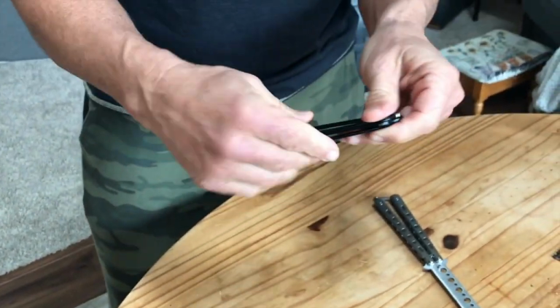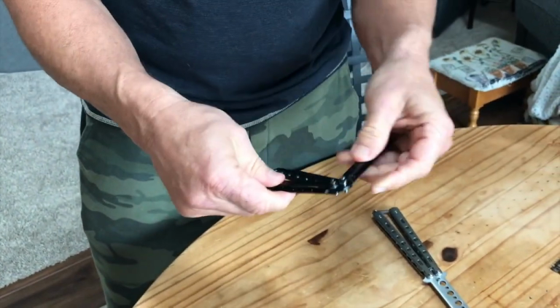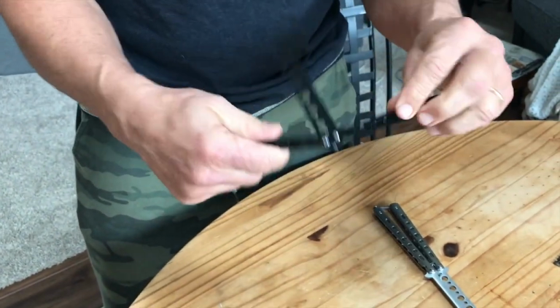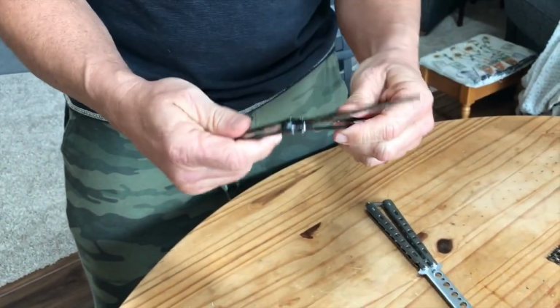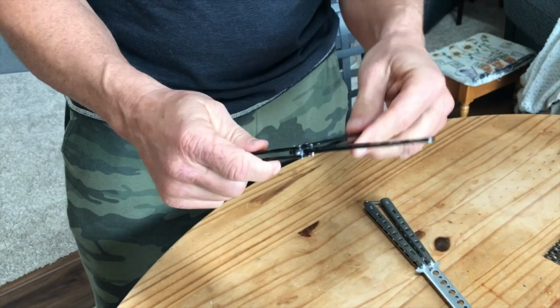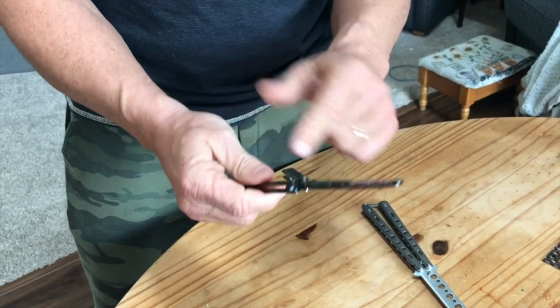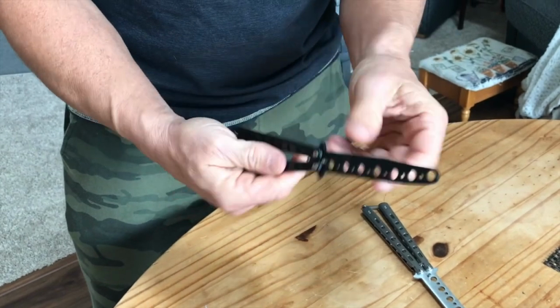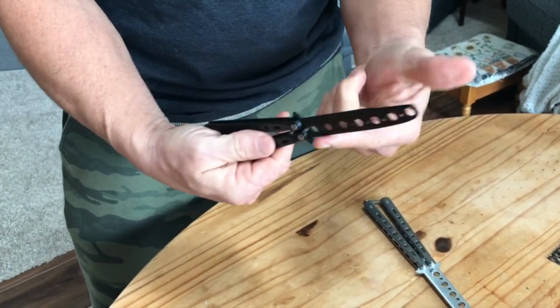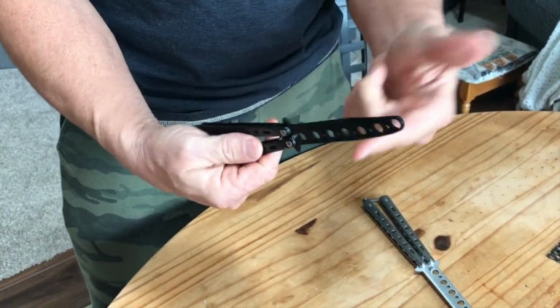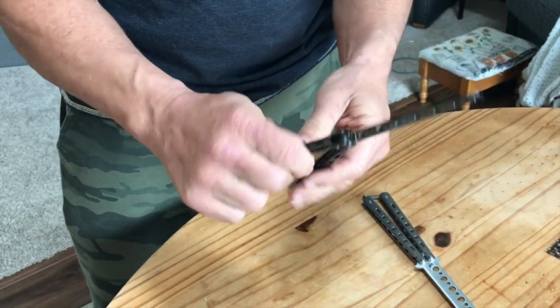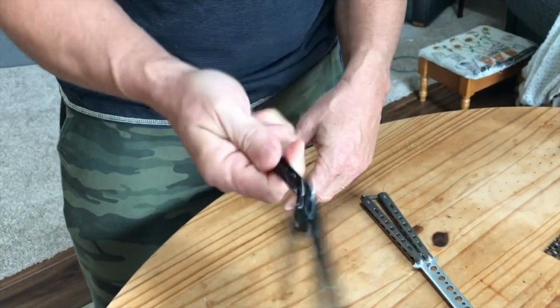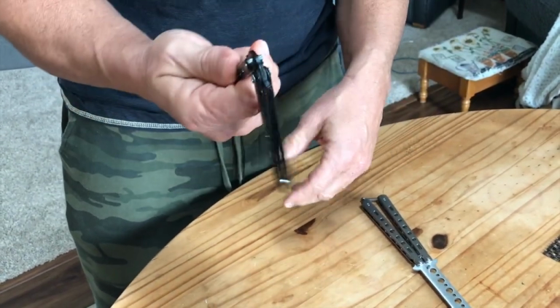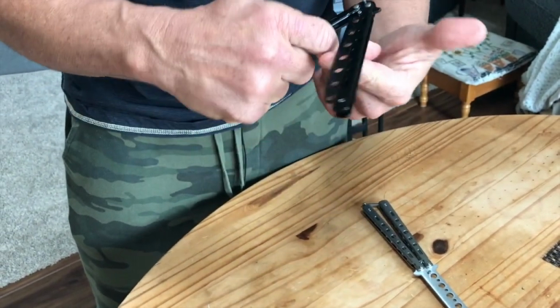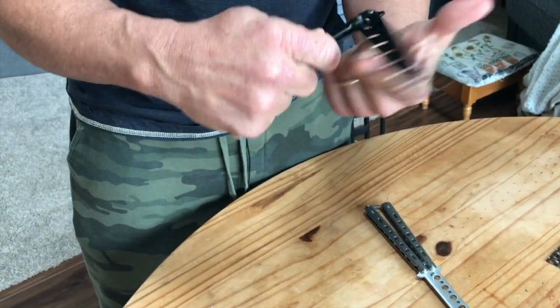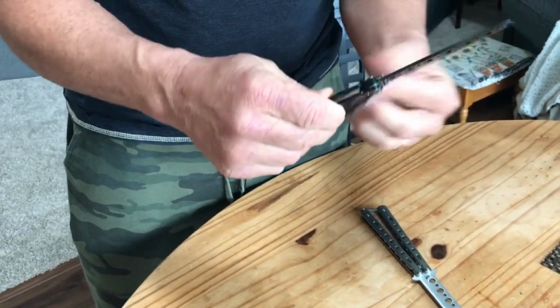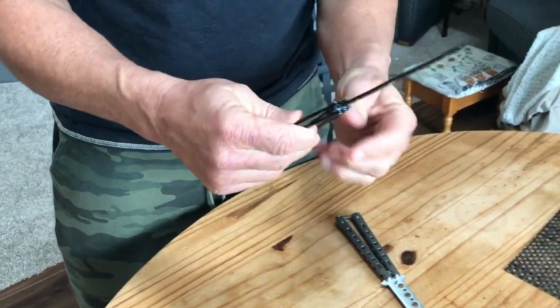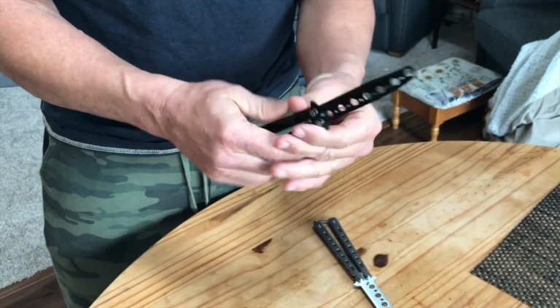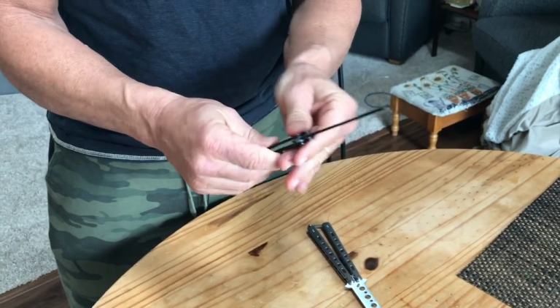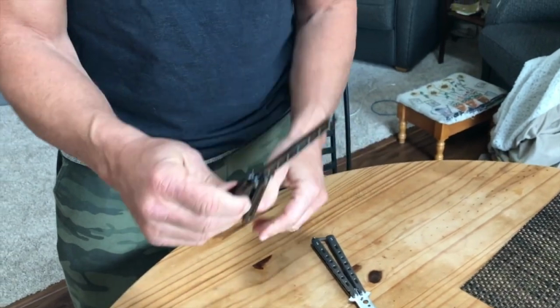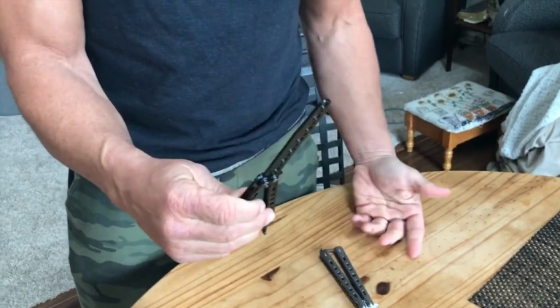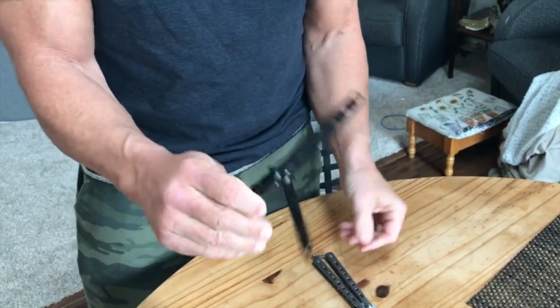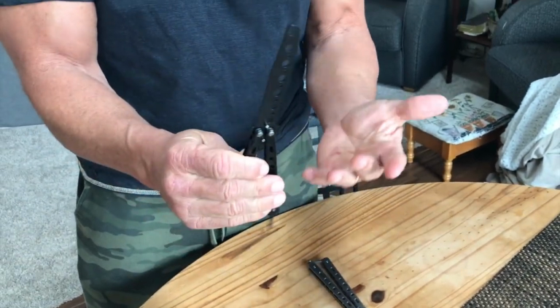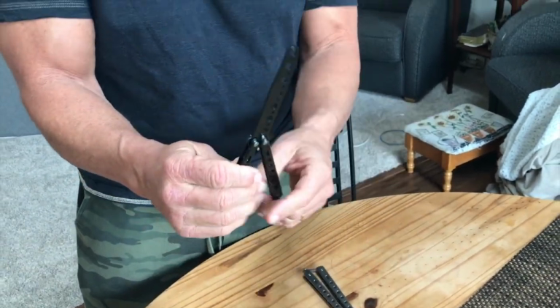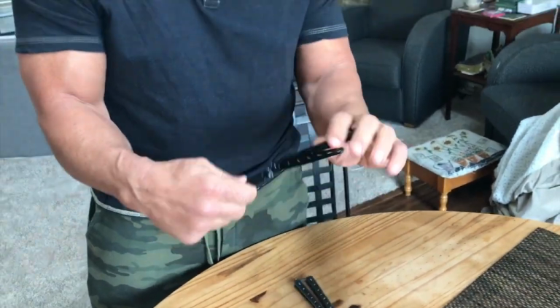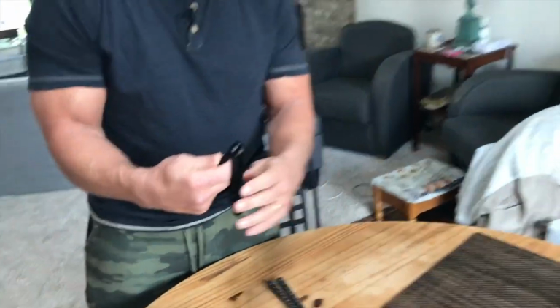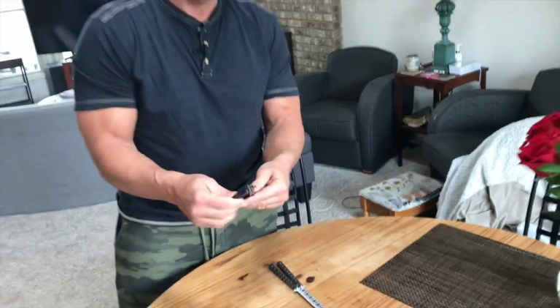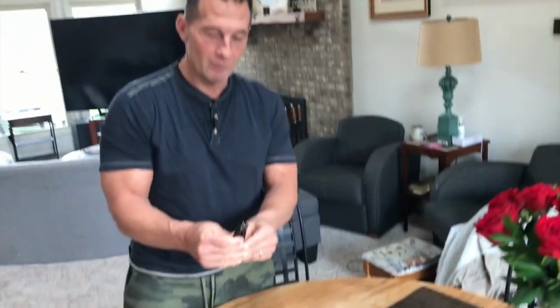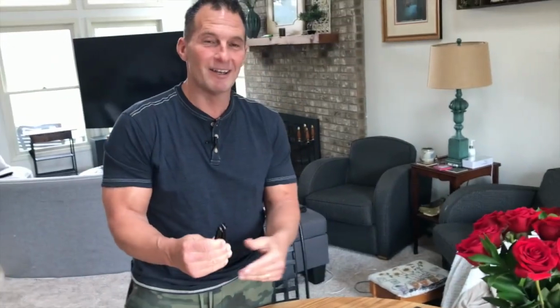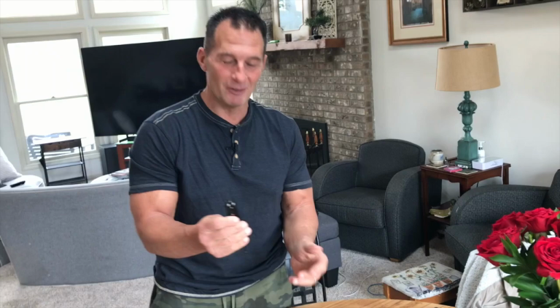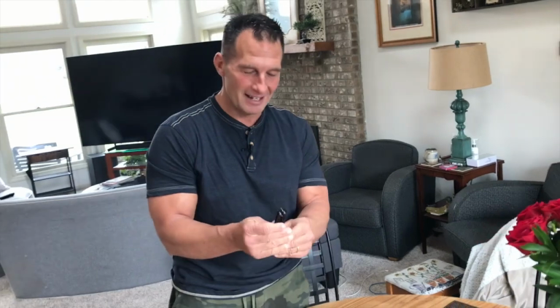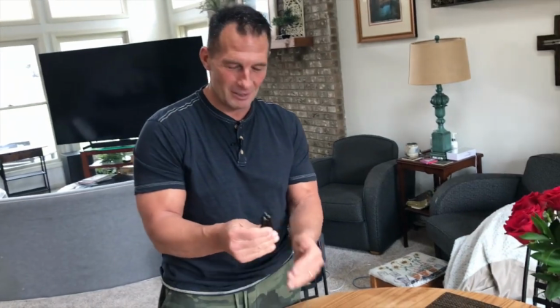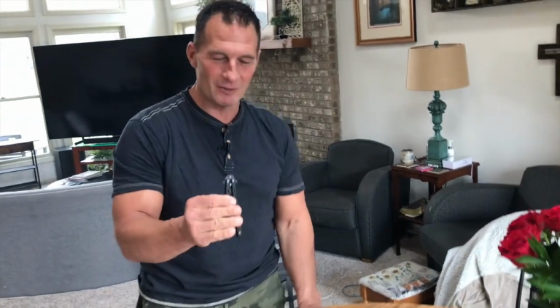Butterfly knives are kind of cool except for the fact that if you've got one with a real blade on it and you're doing tricks, that's how you get yourself cut. So you learn how to practice with one without a live blade.